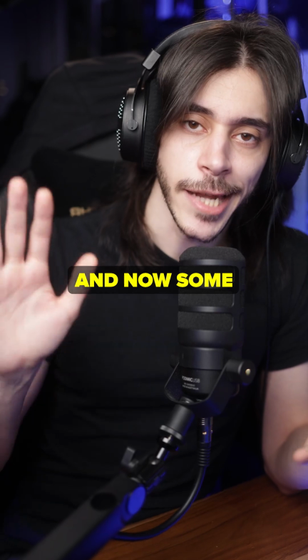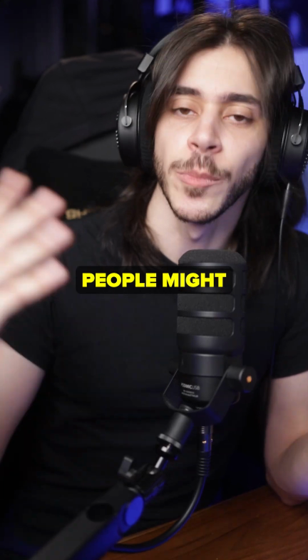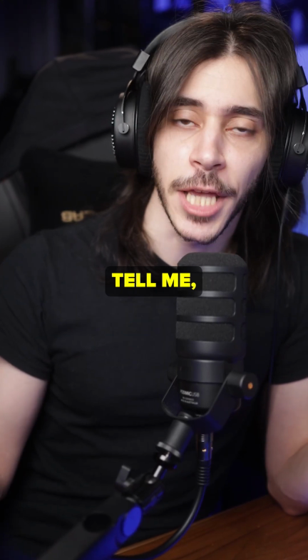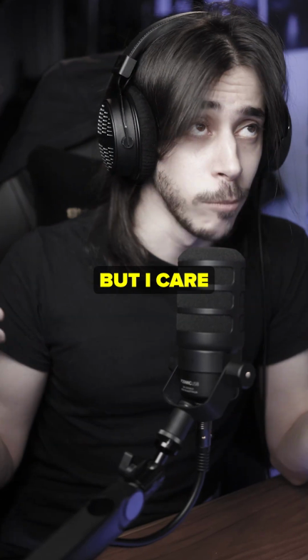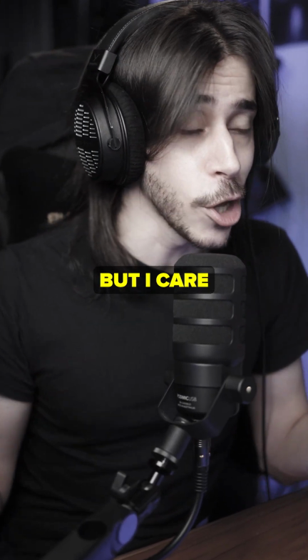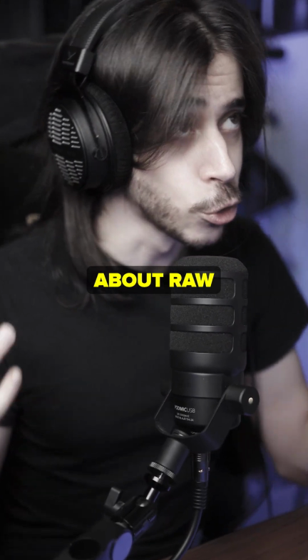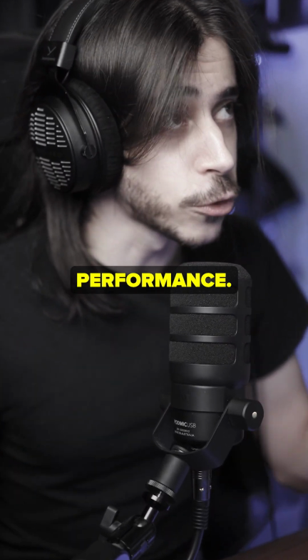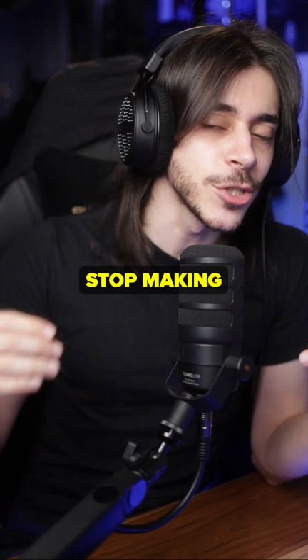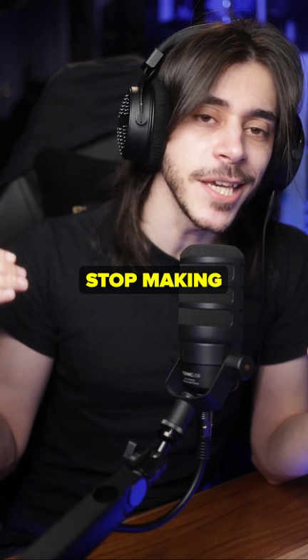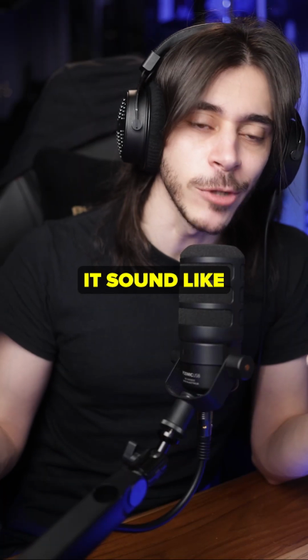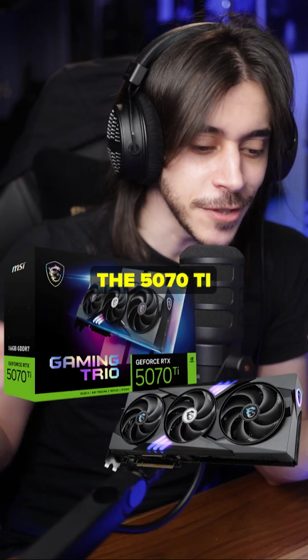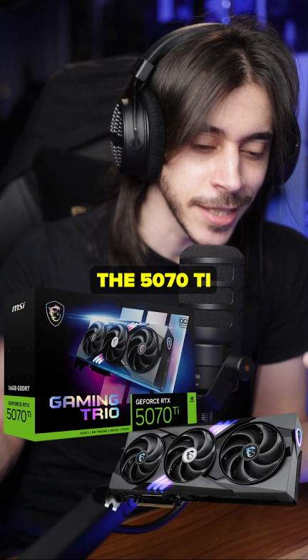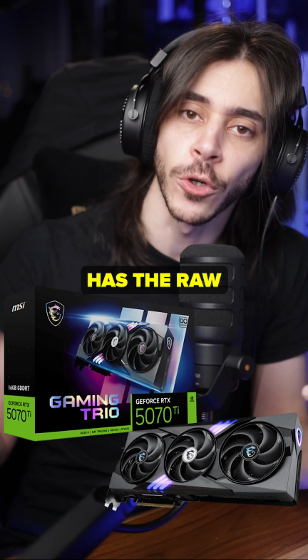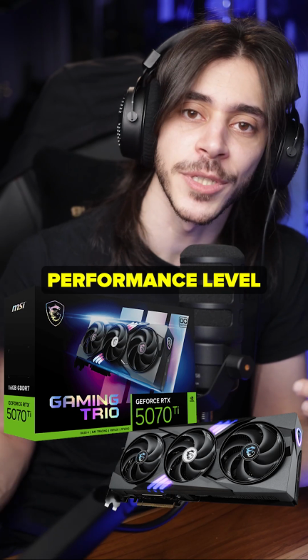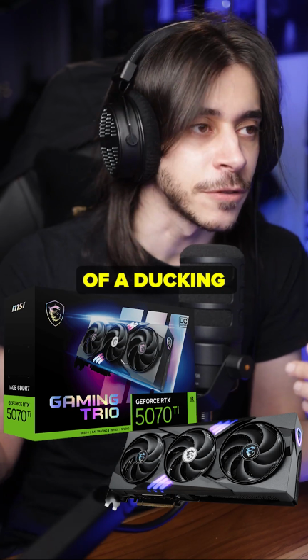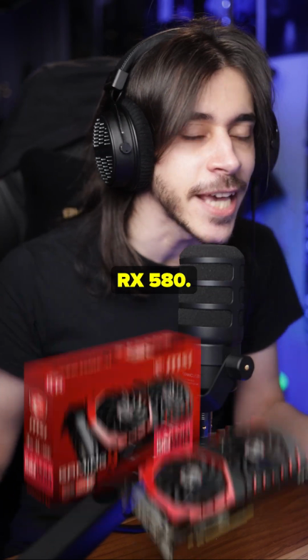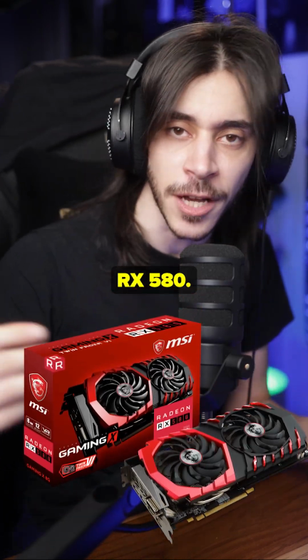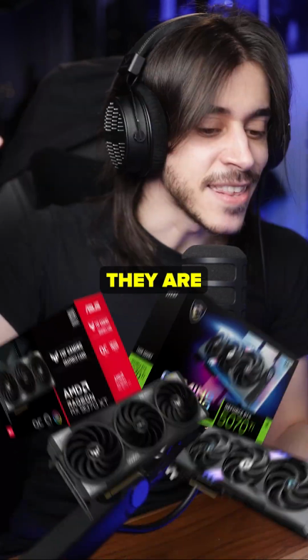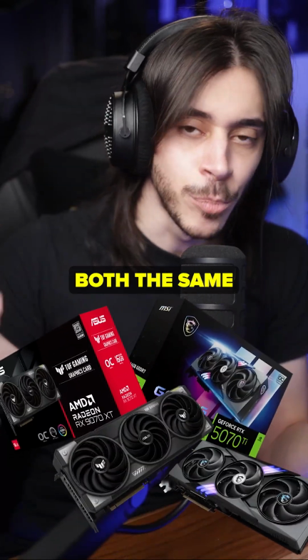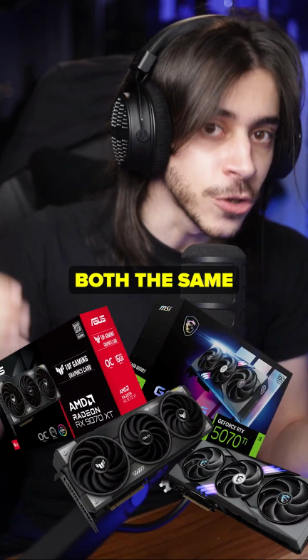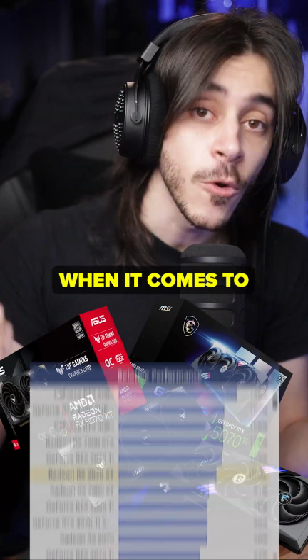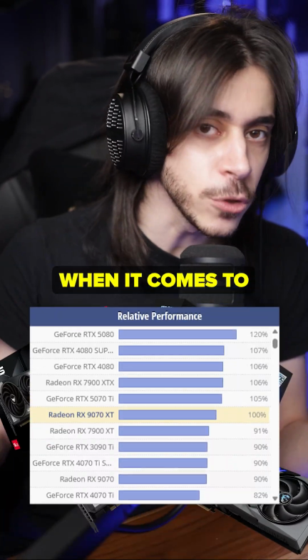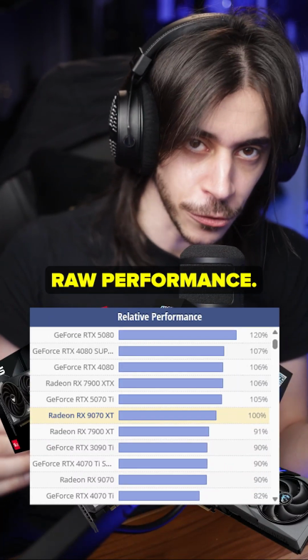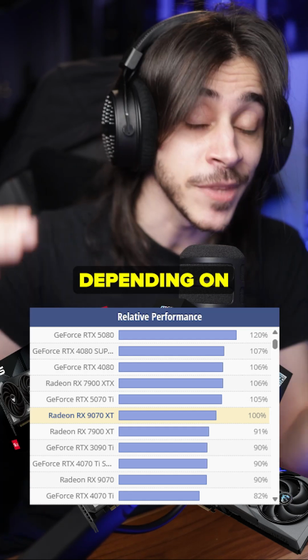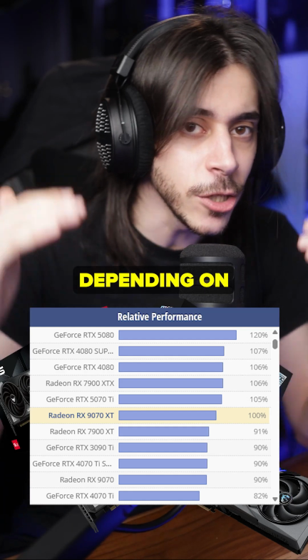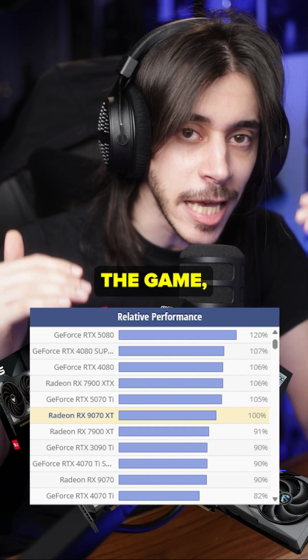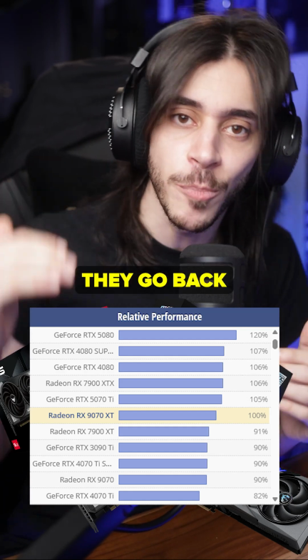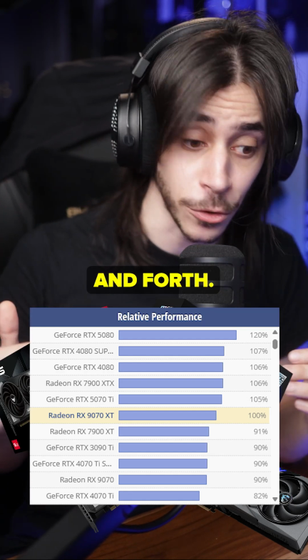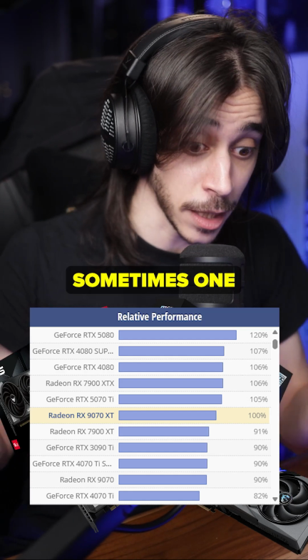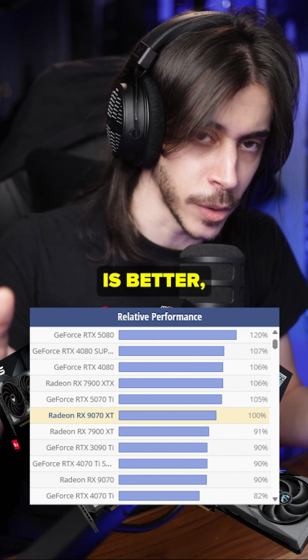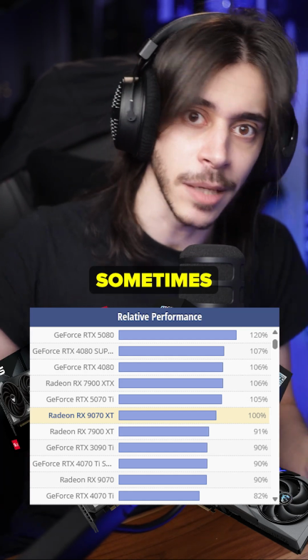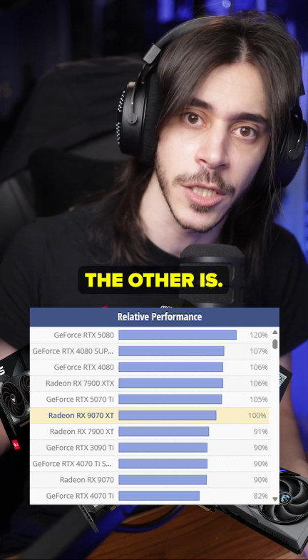Some people might say they care about raw performance. But don't make it sound like the 5070 Ti has the raw performance of an RX 580. They are both the same when it comes to raw performance. Depending on the game, they go back and forth — sometimes one is better, sometimes the other.